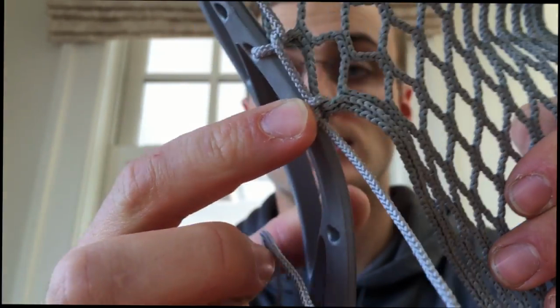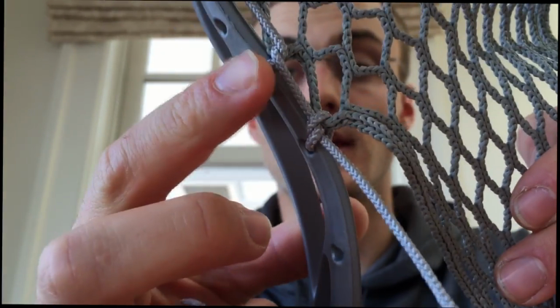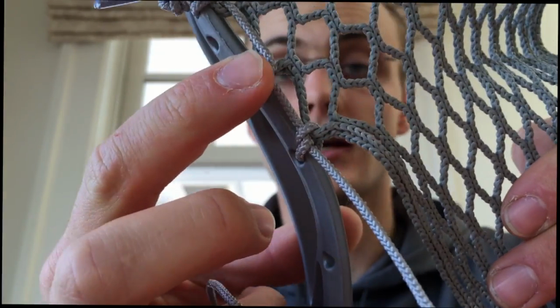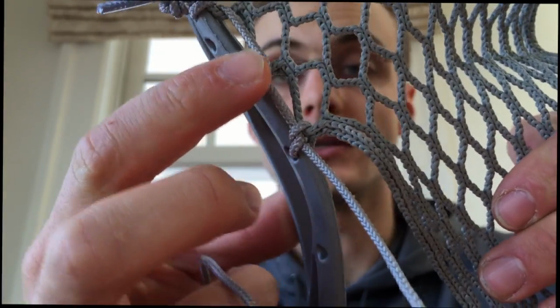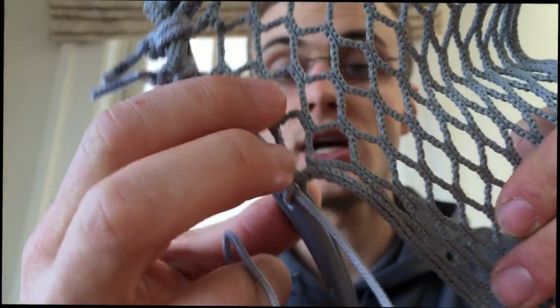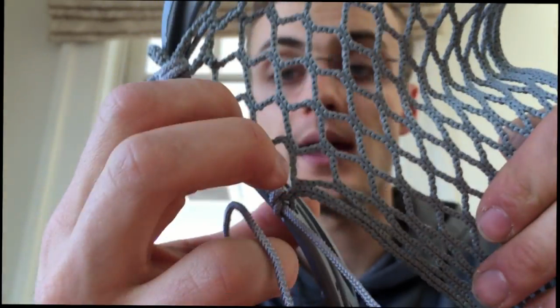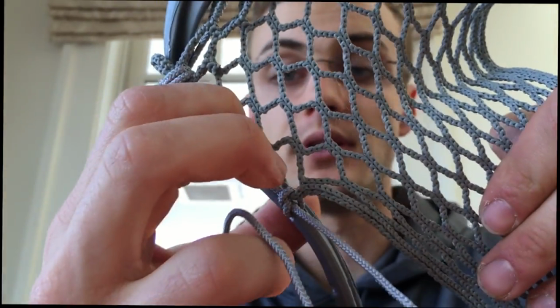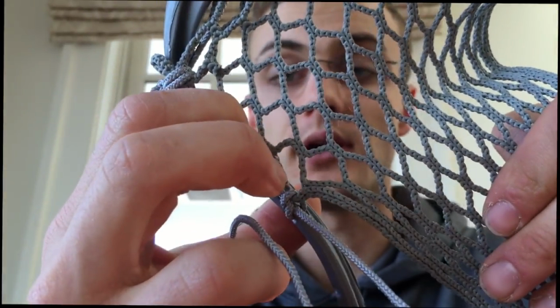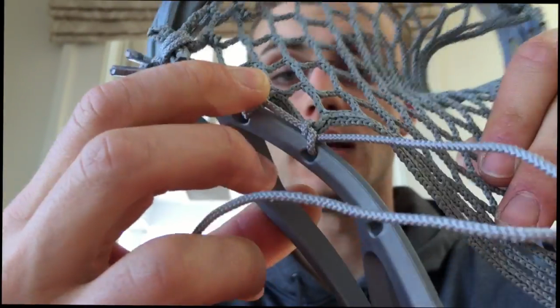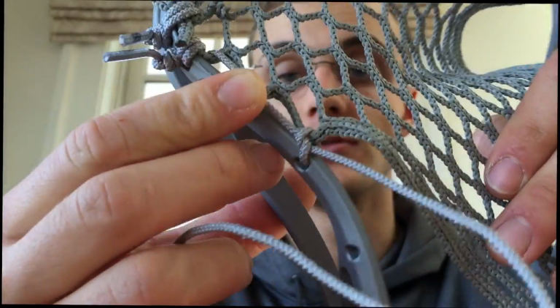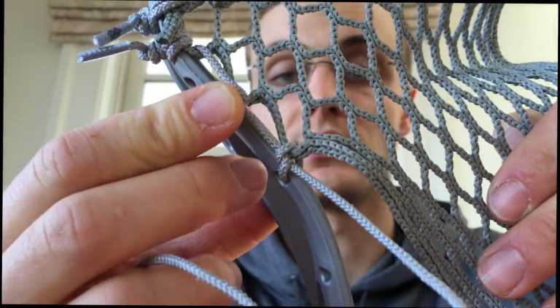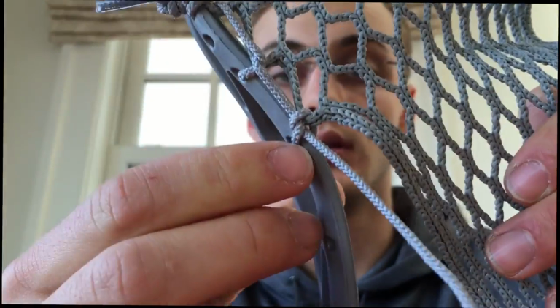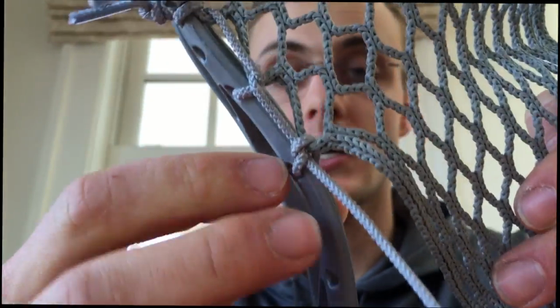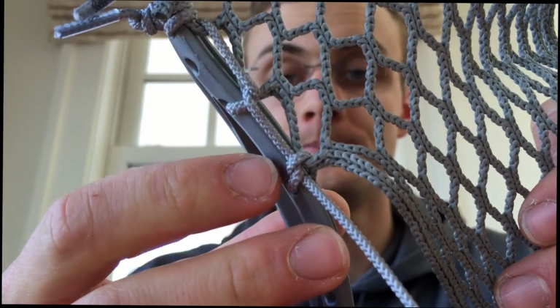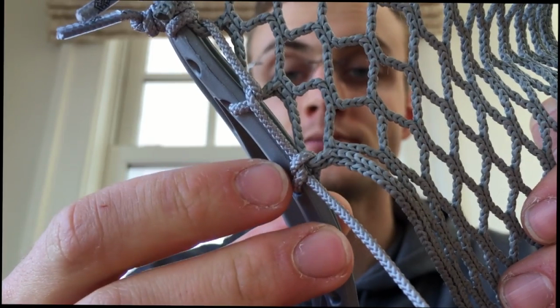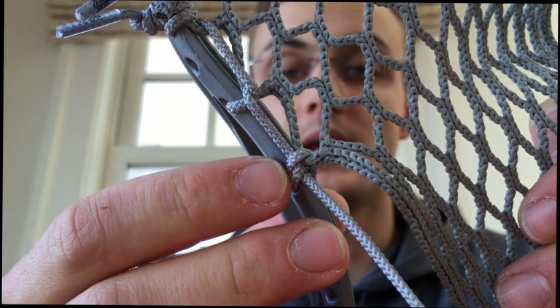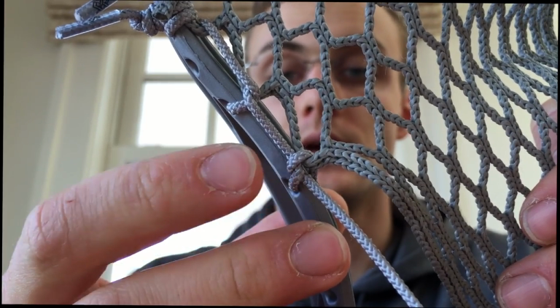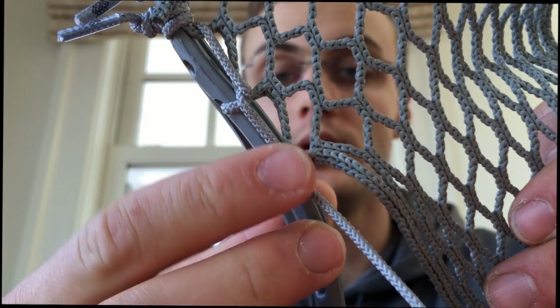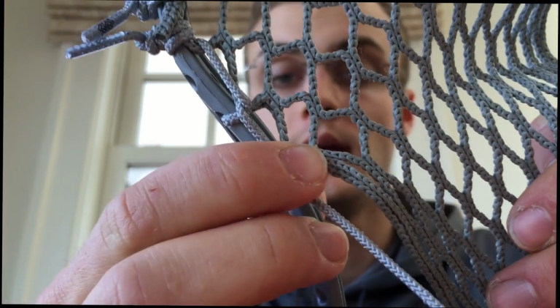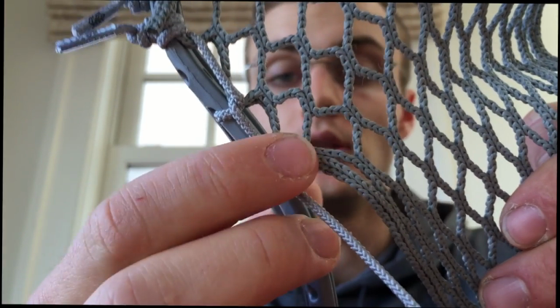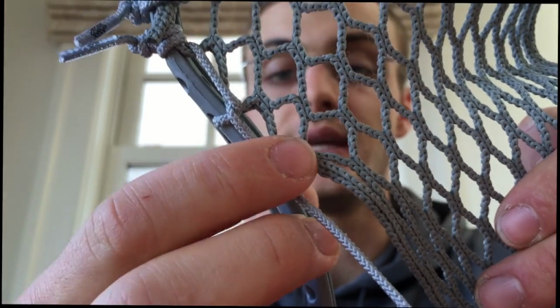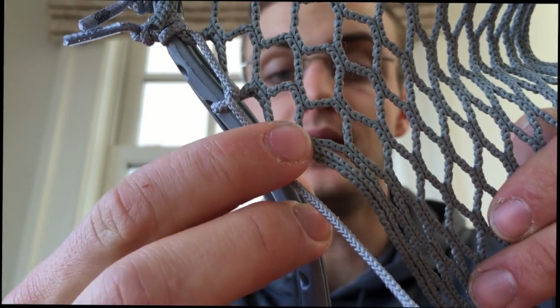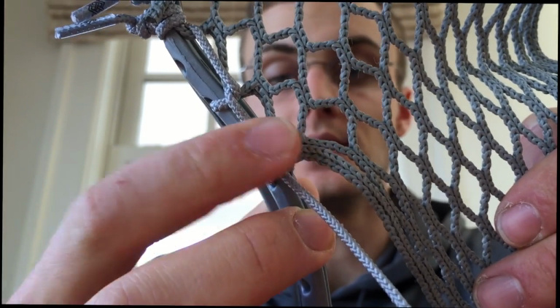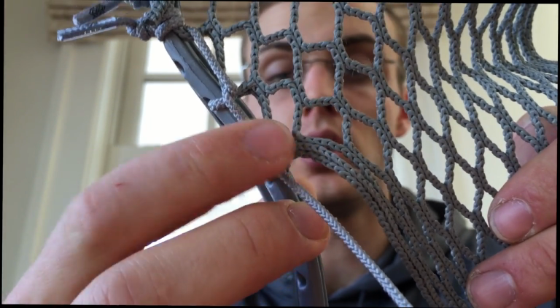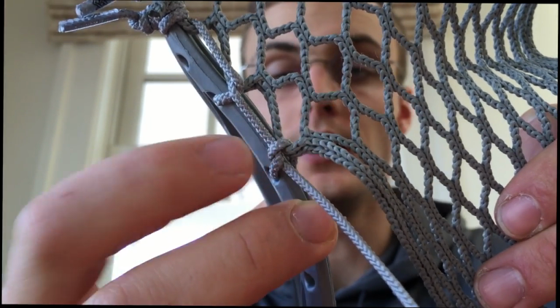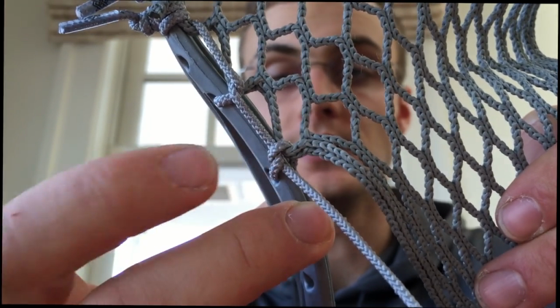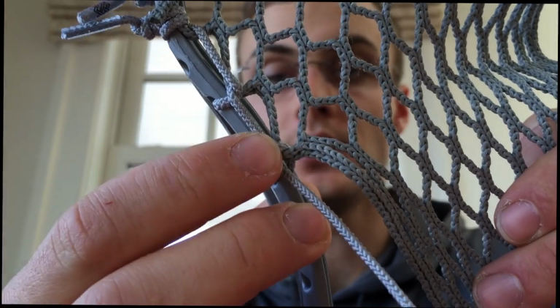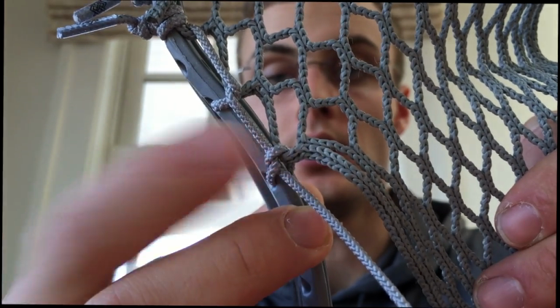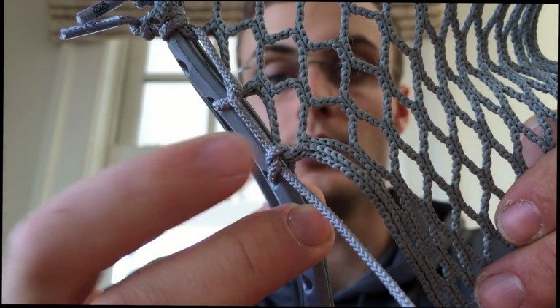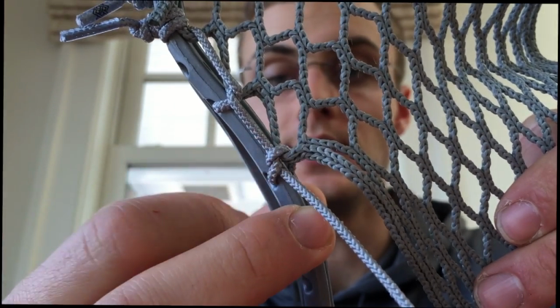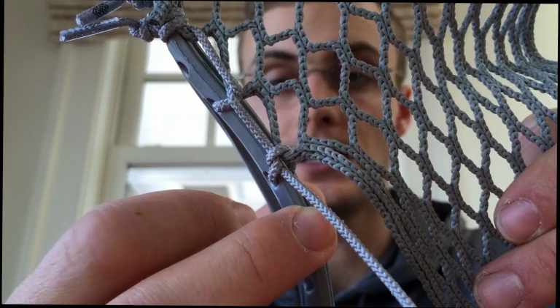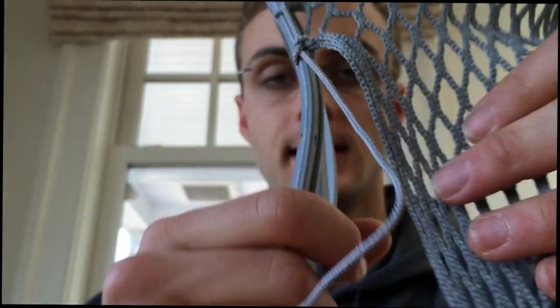An interlock does a good job of that, but with an interlock it can also drift a little on top depending on how you pull it. You can keep this anchor knot all the way to the inside of the head.